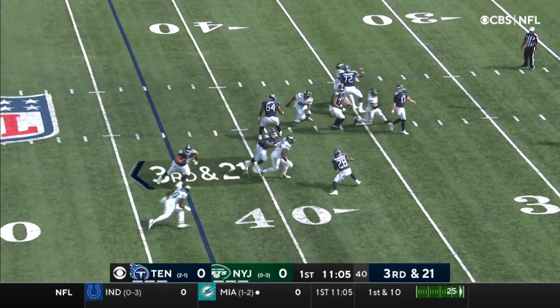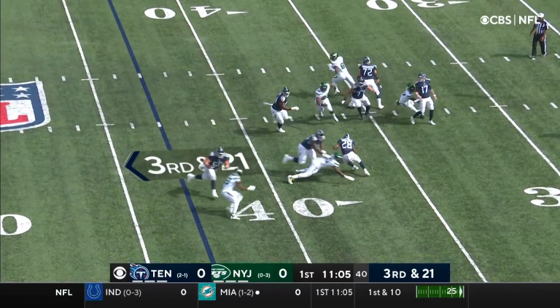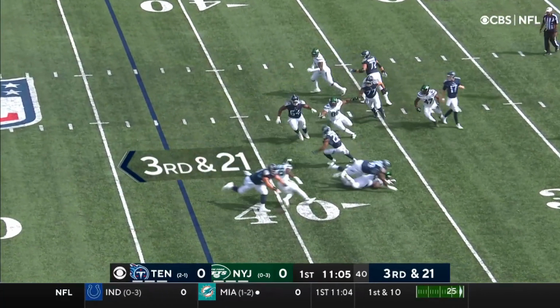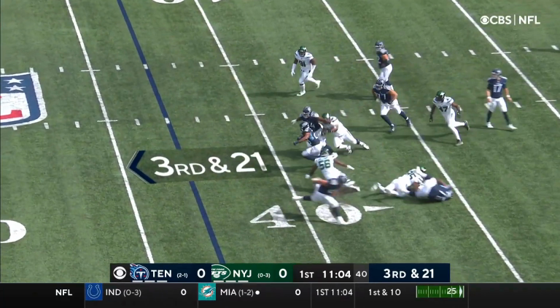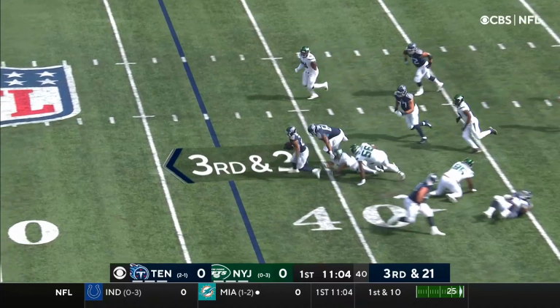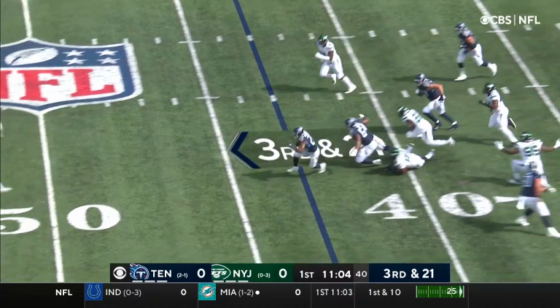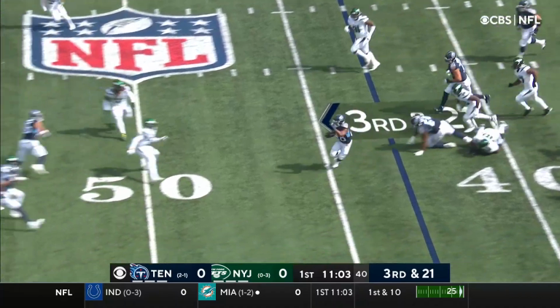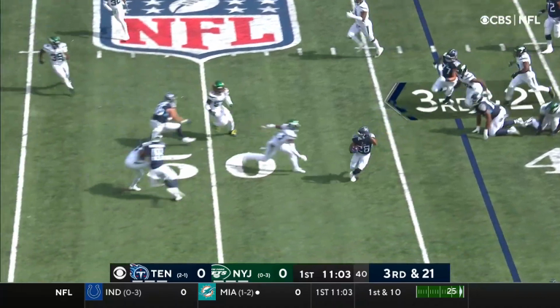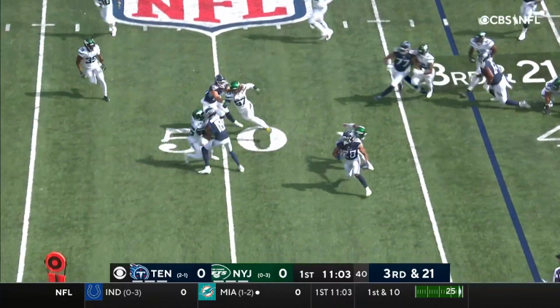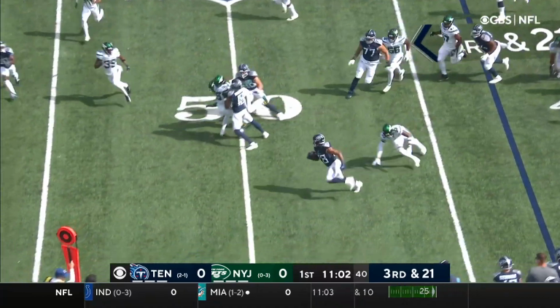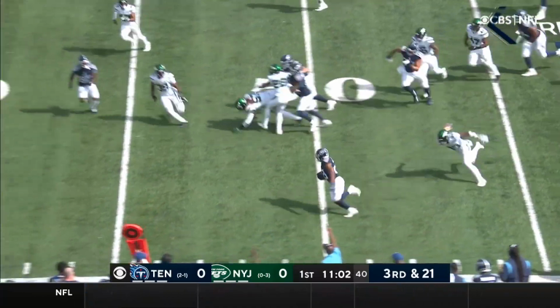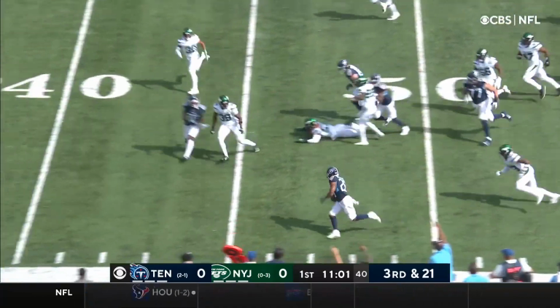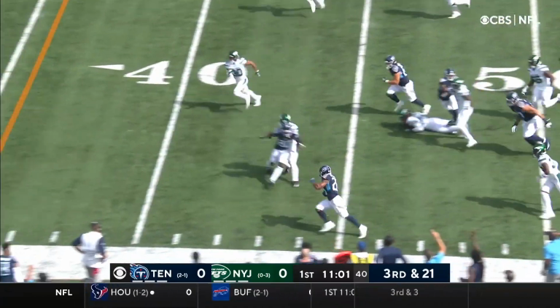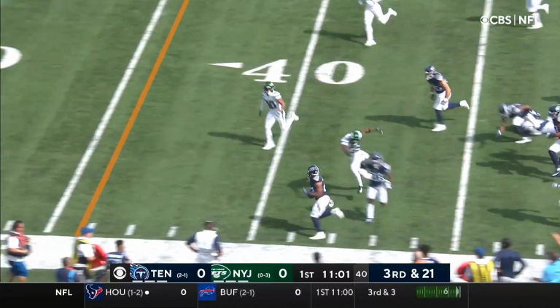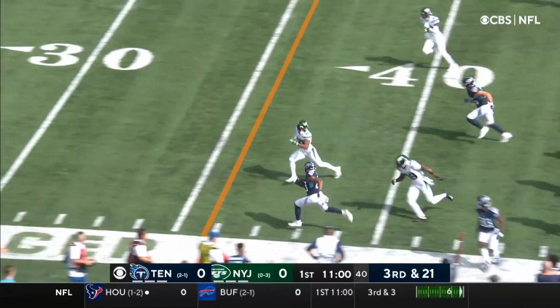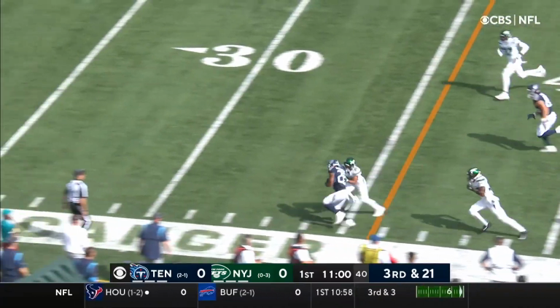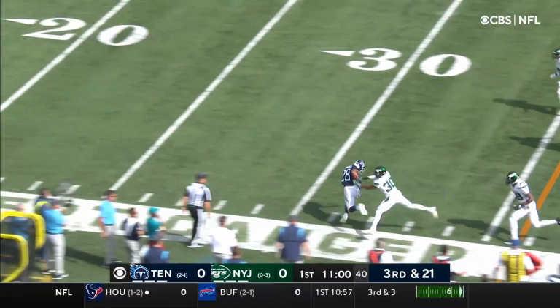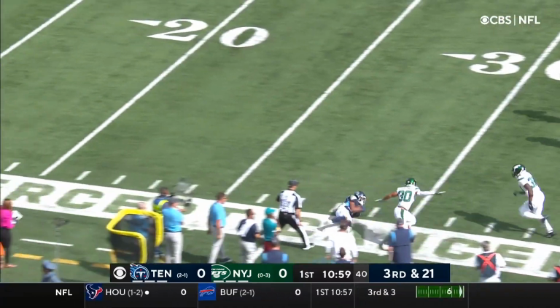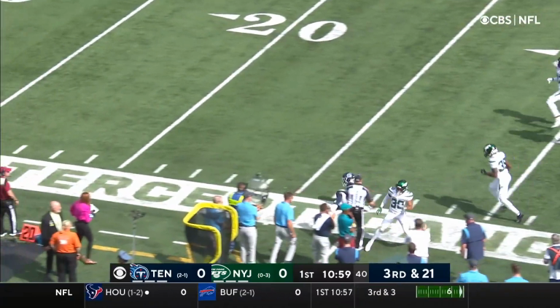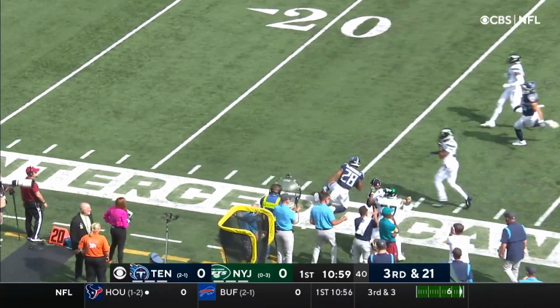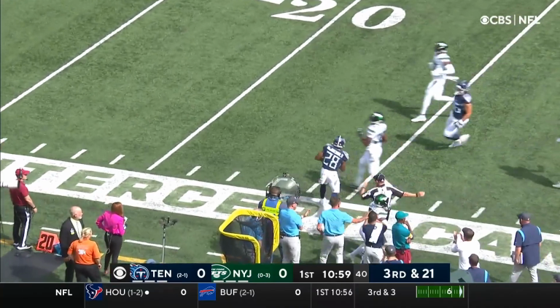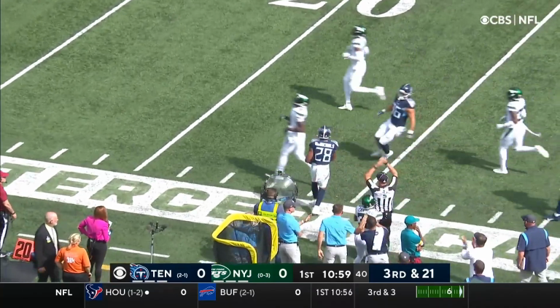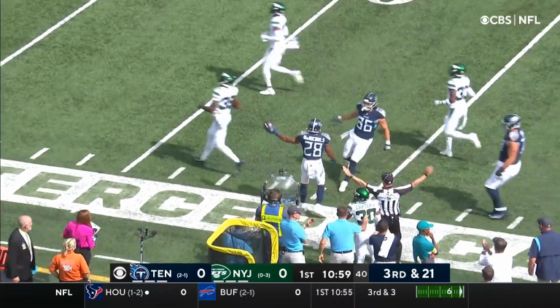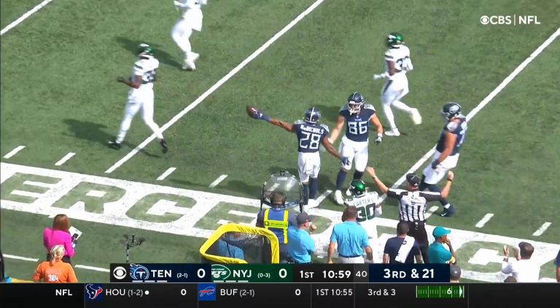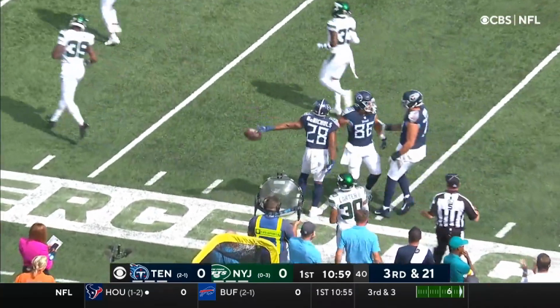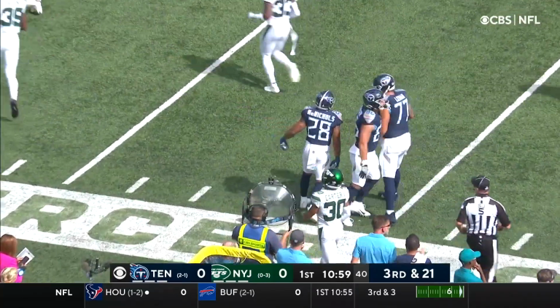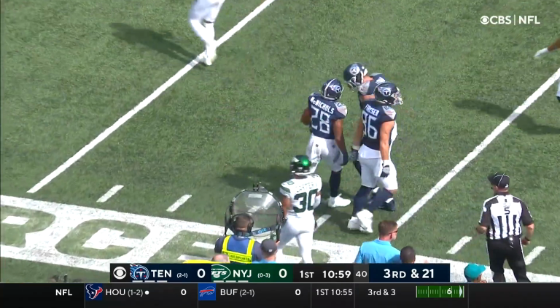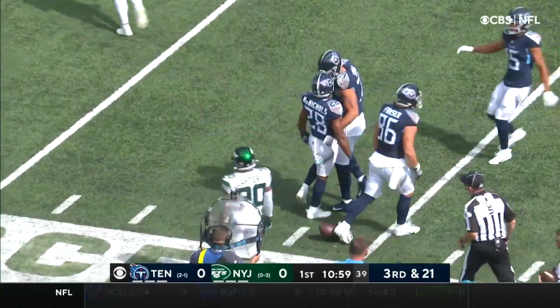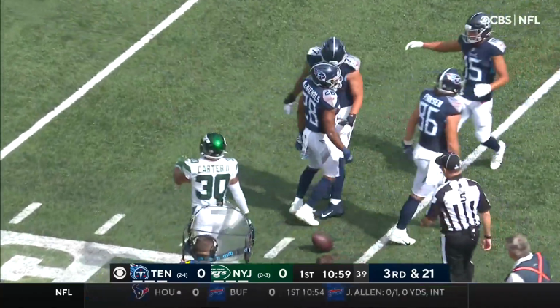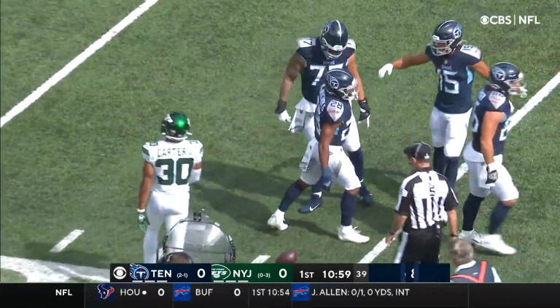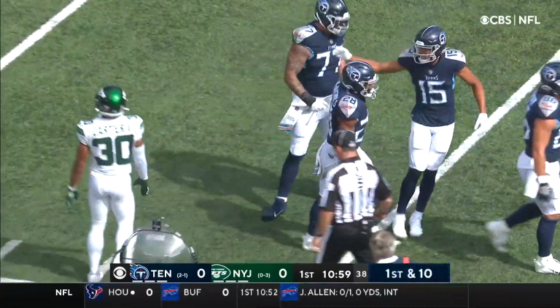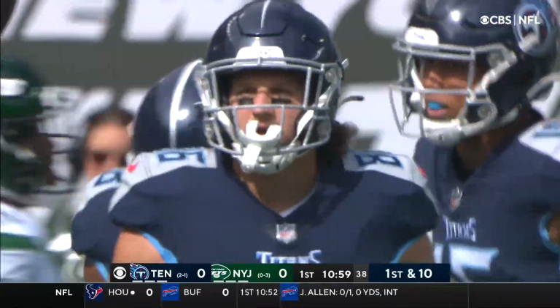Tannehill for McNichols. McNichols shaking tacklers around the side, up the sideline, and knocked out of bounds, but not before he gets the first down. Michael Carter, the rookie out of Duke.